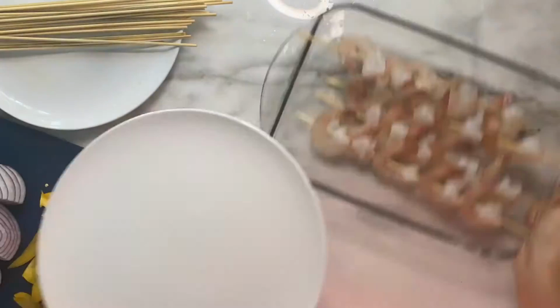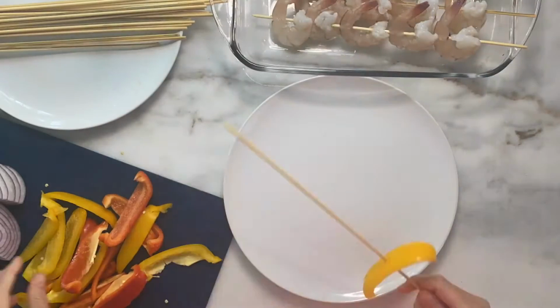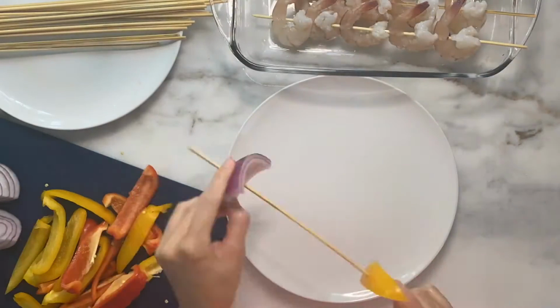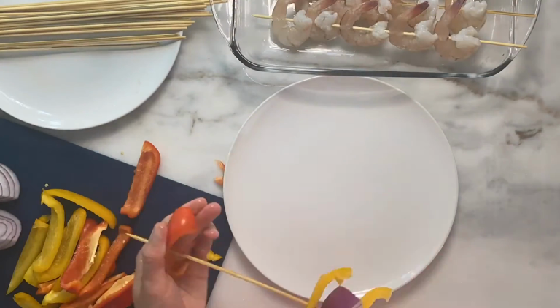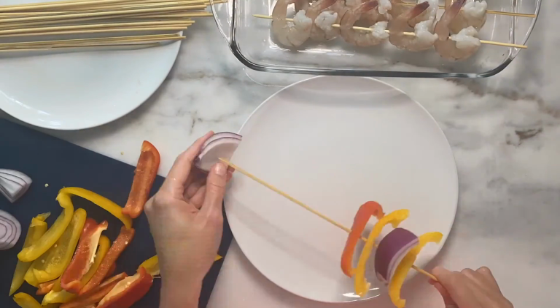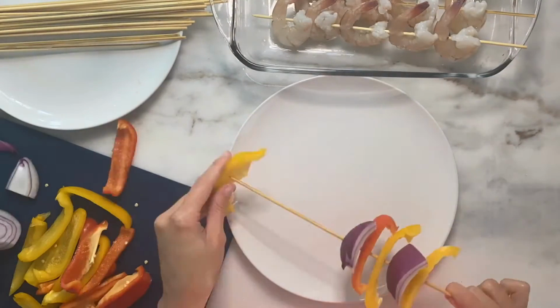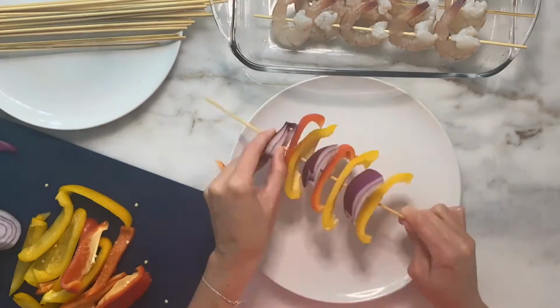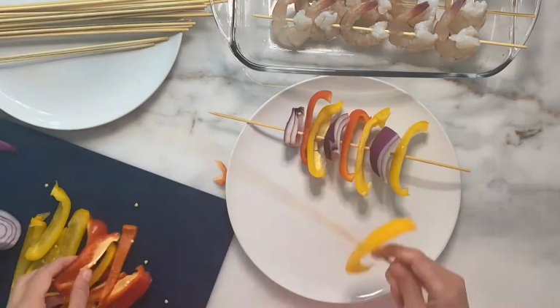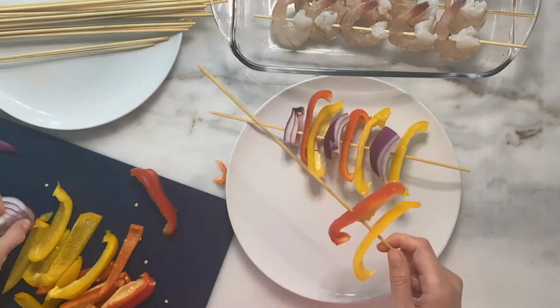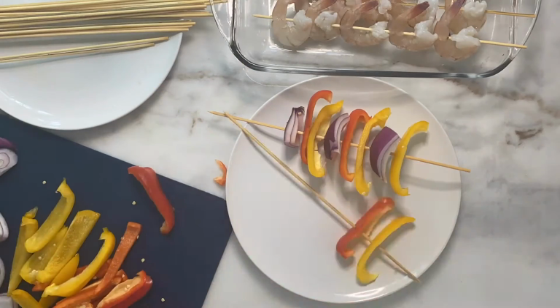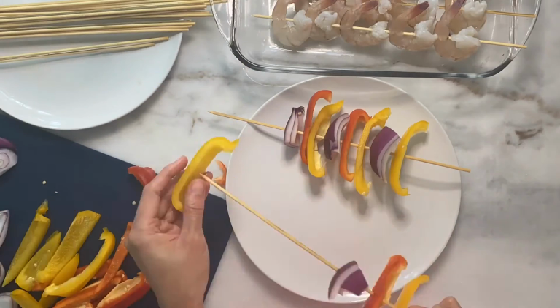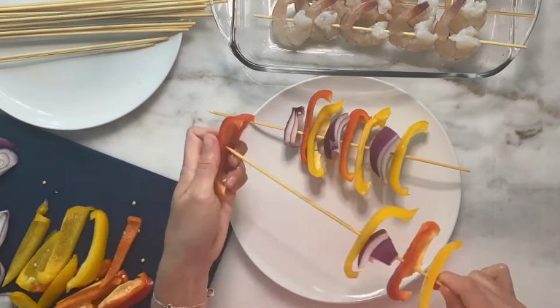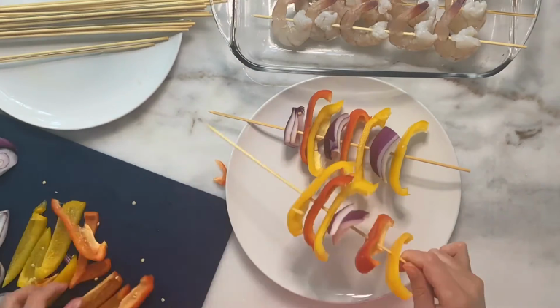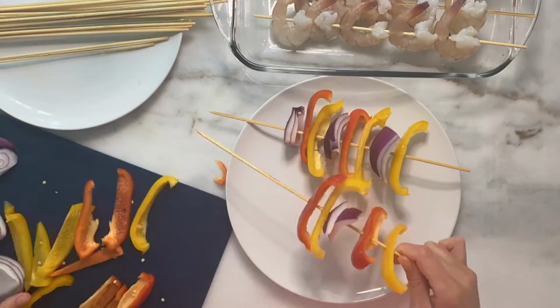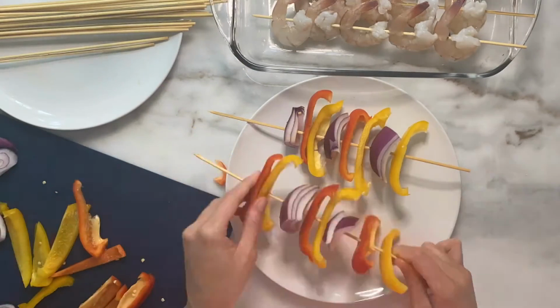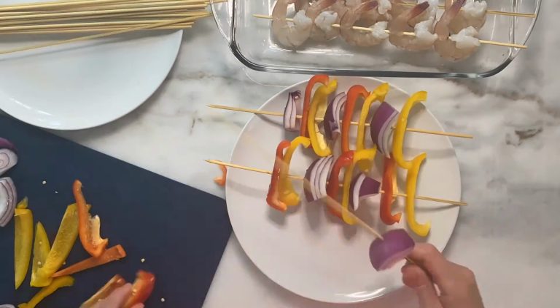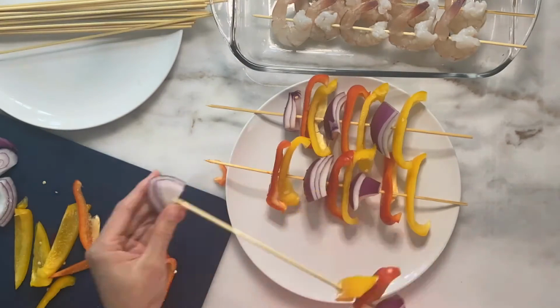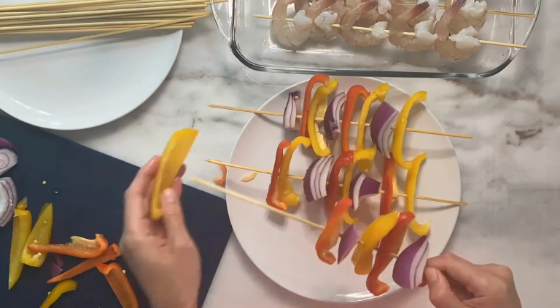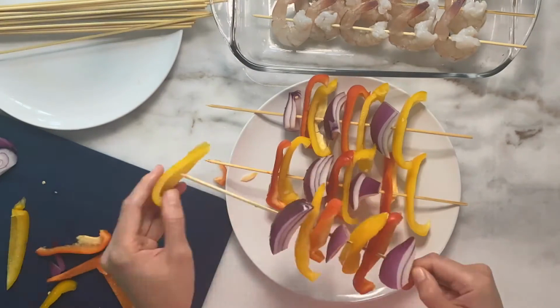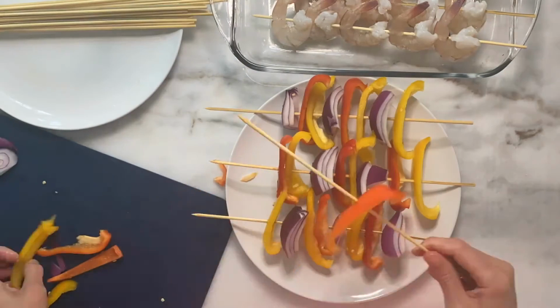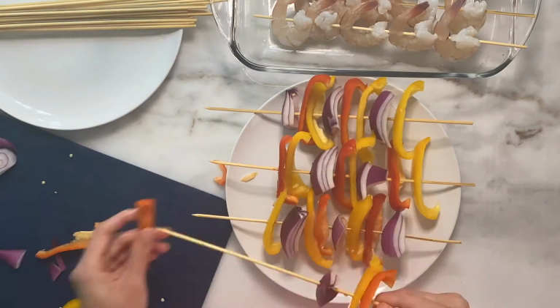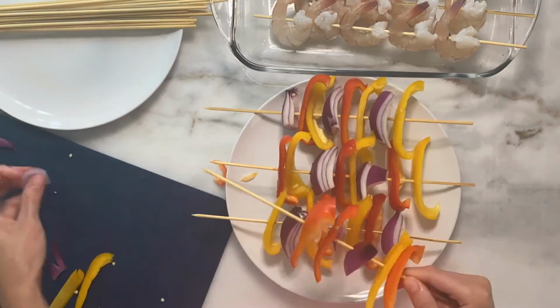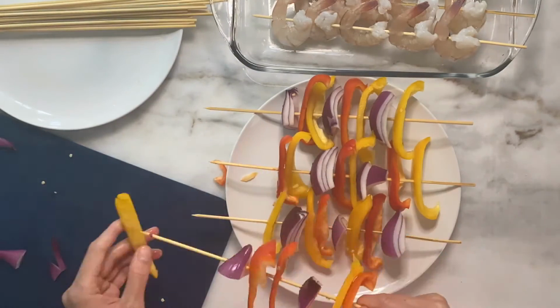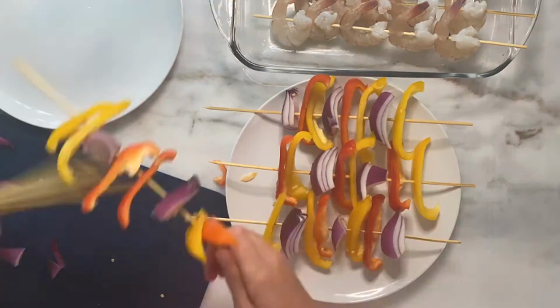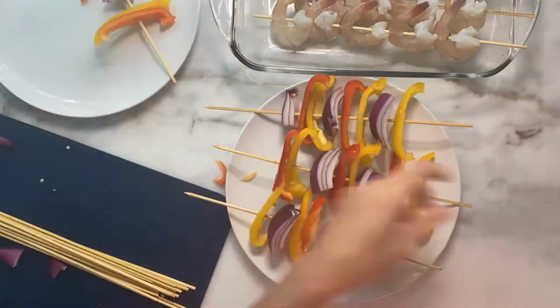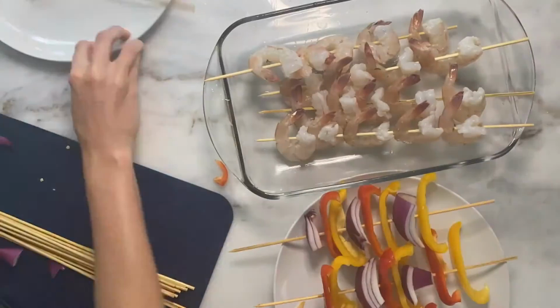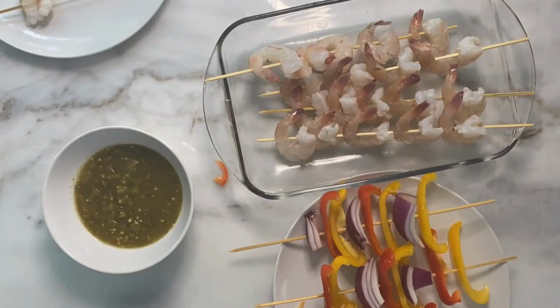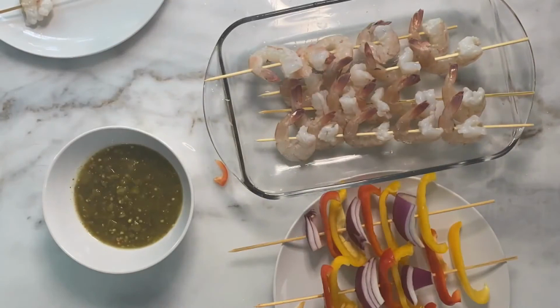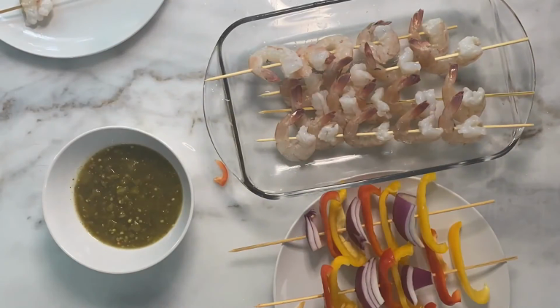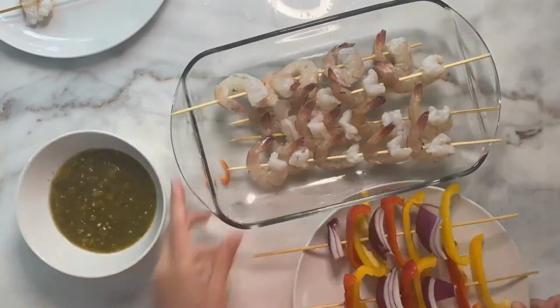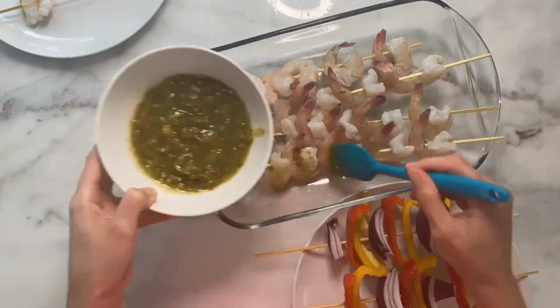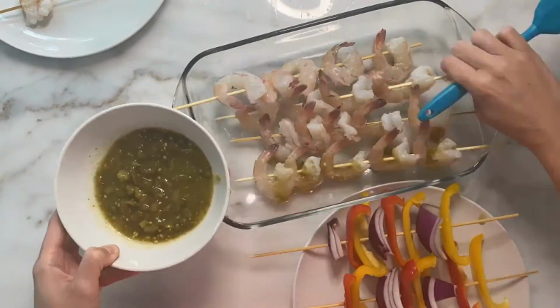Place the salsa verde in a cup along with paprika and cumin and mix. With a grill brush, brush the salsa verde on the shrimp and vegetables.